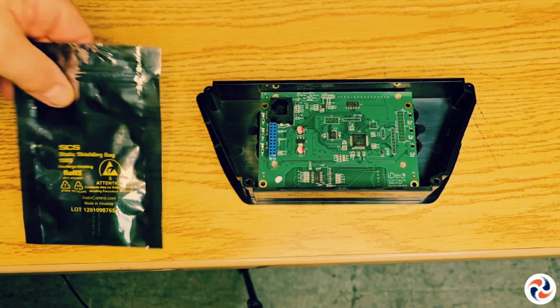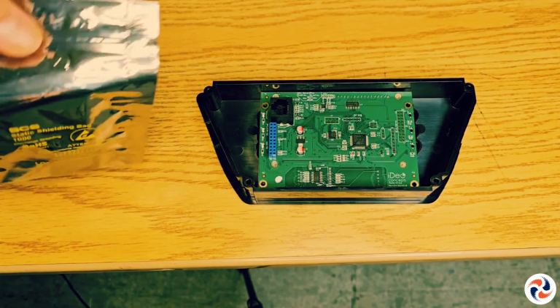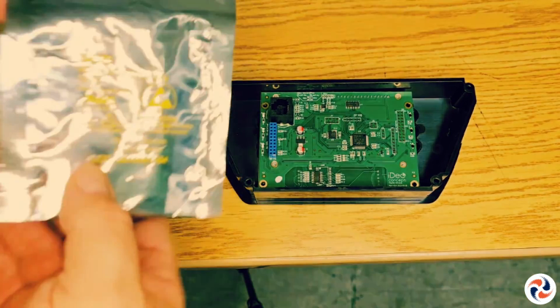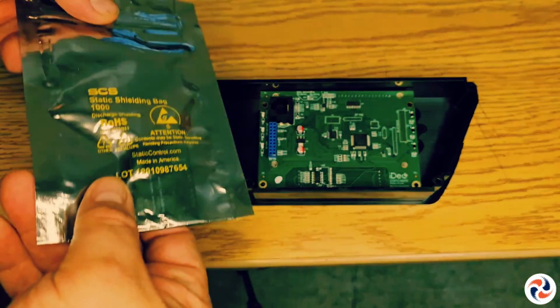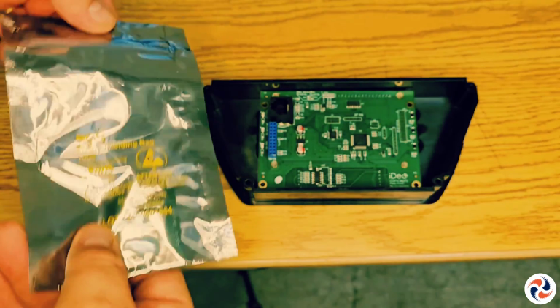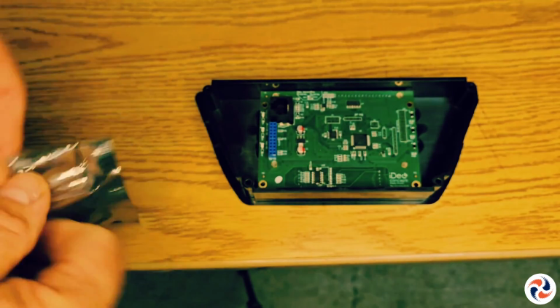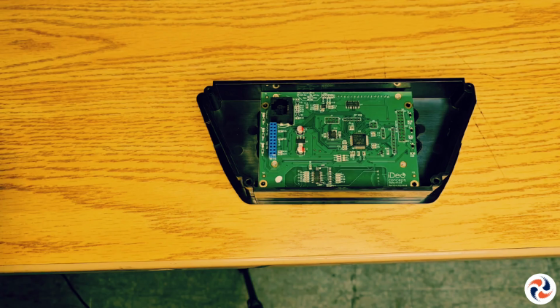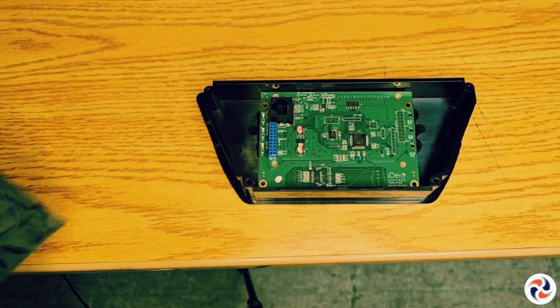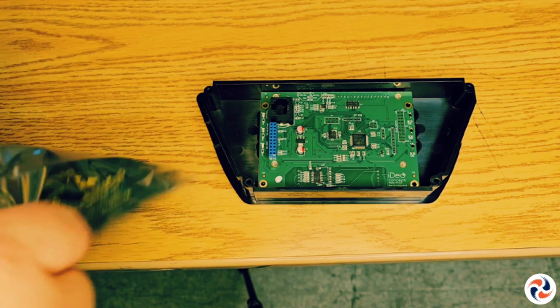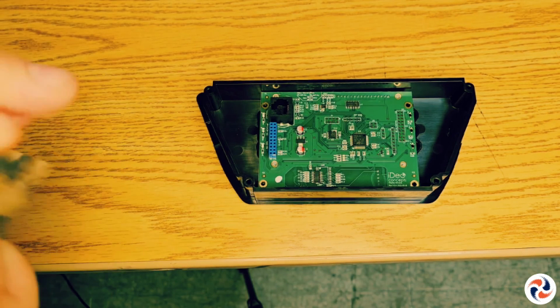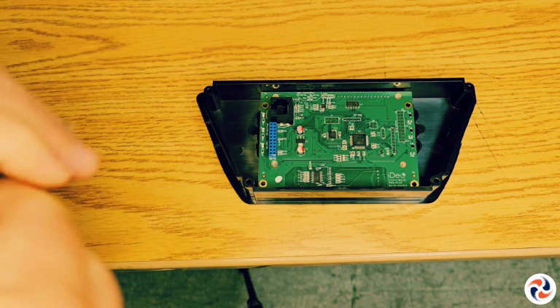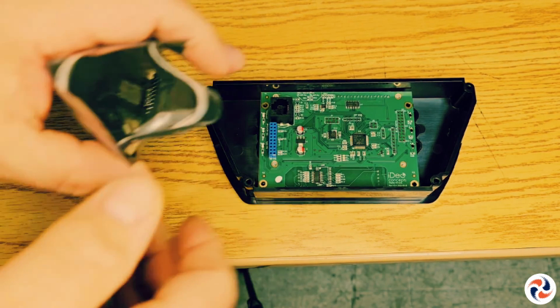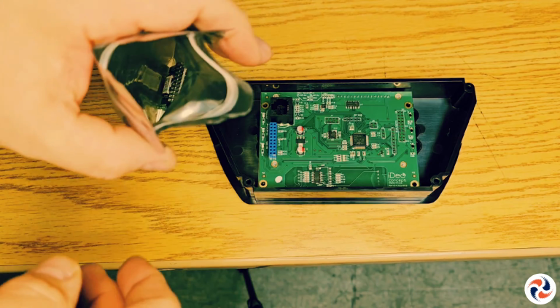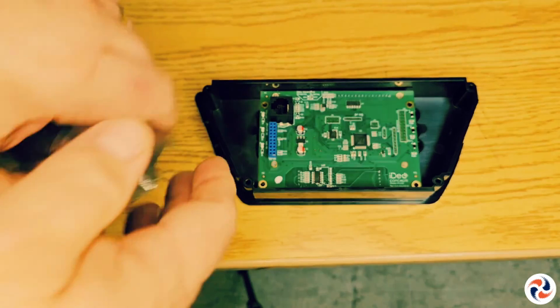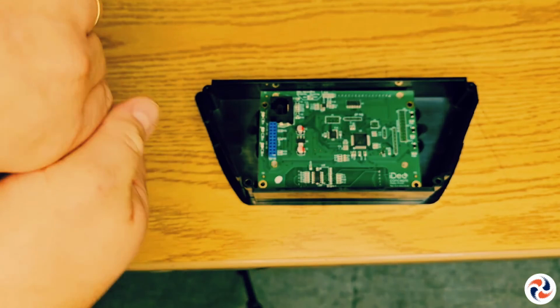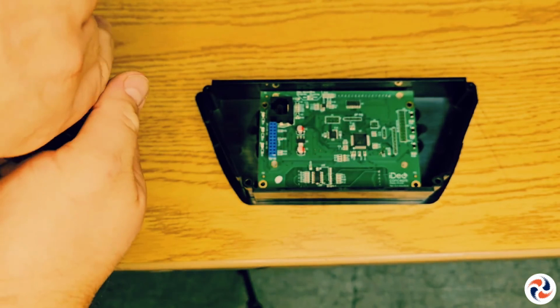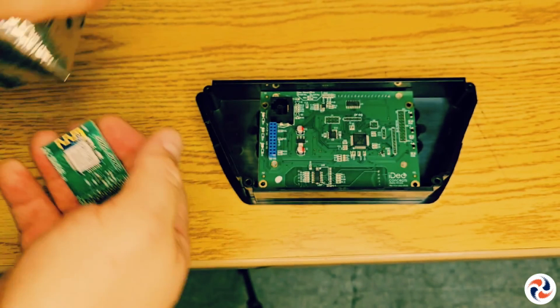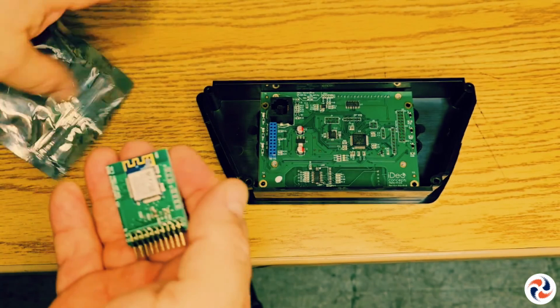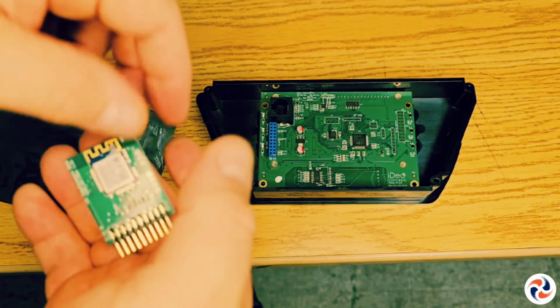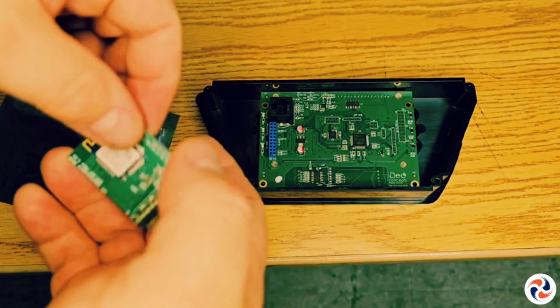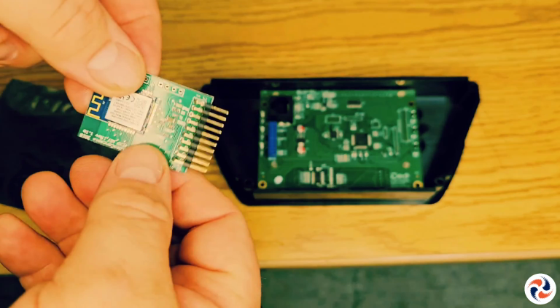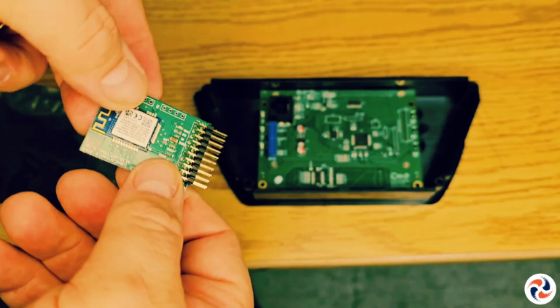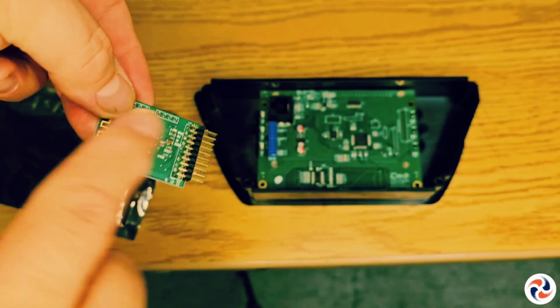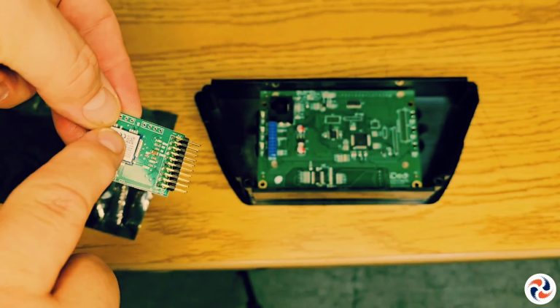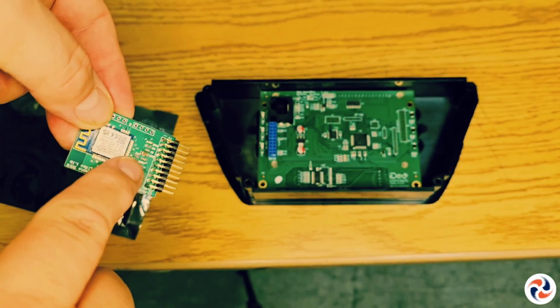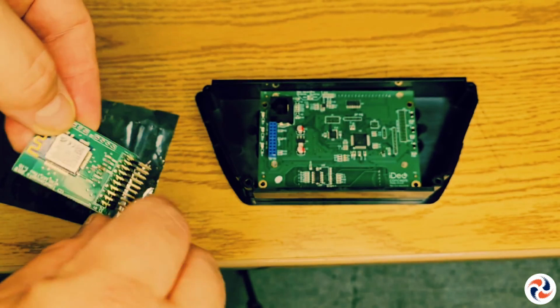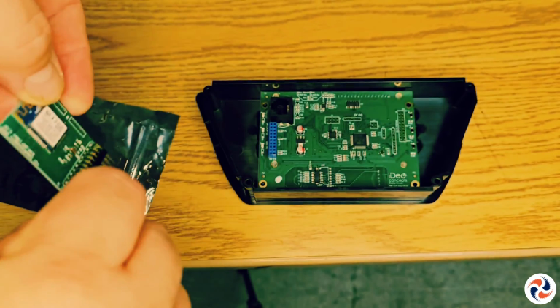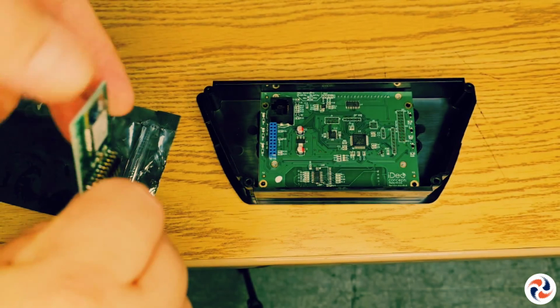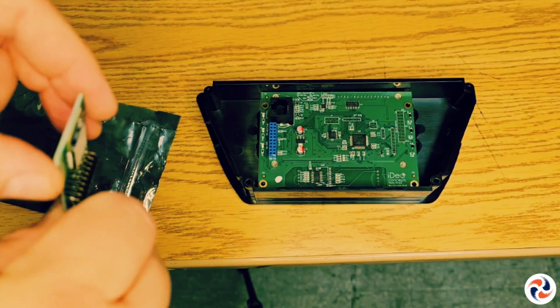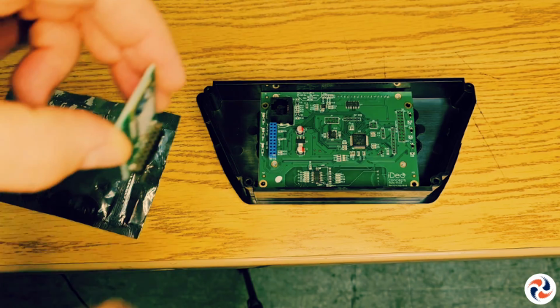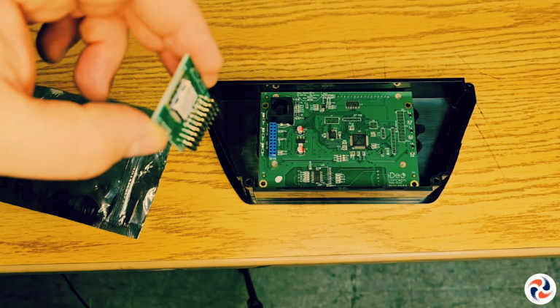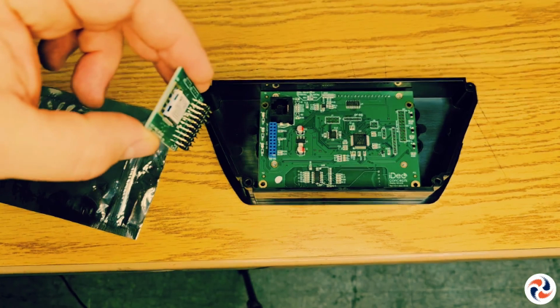Carefully remove the Wi-Fi module from its packaging. Place the module gently on the base with the label facing inward on the card.